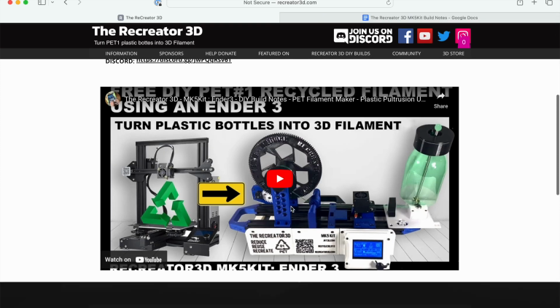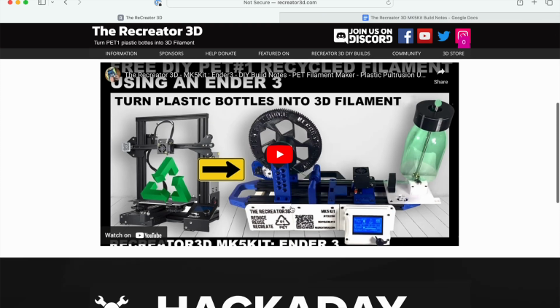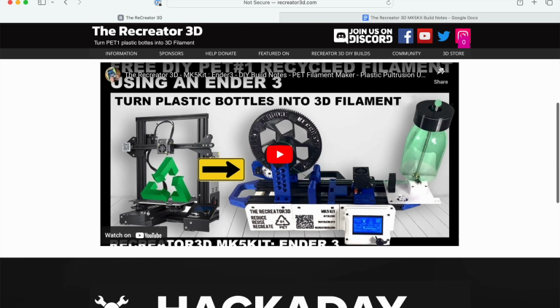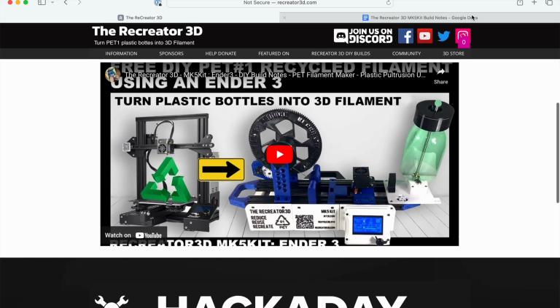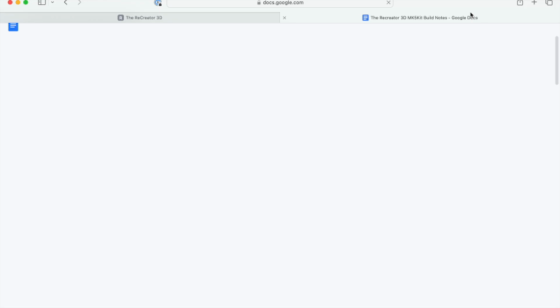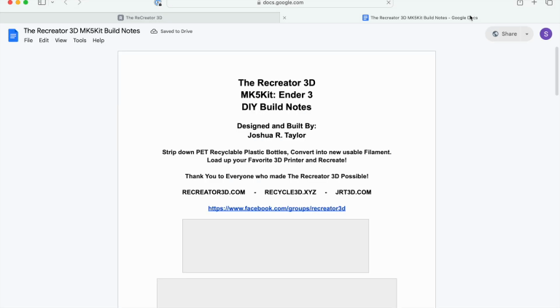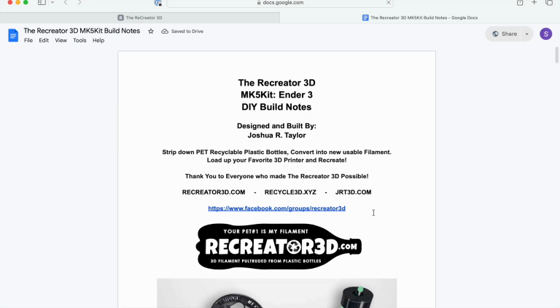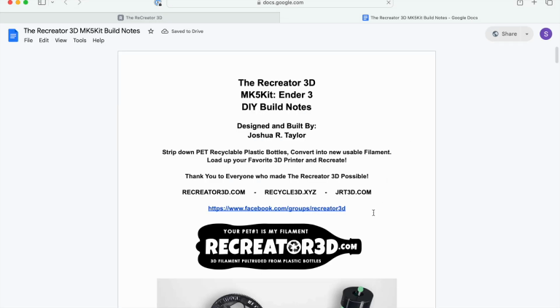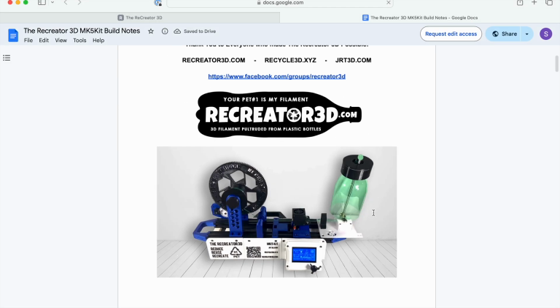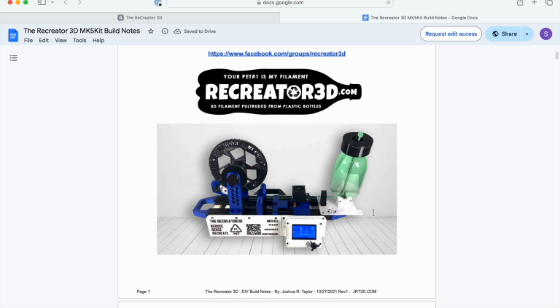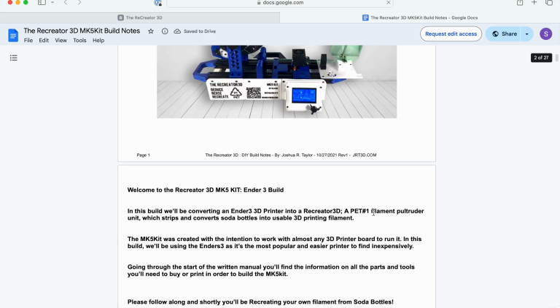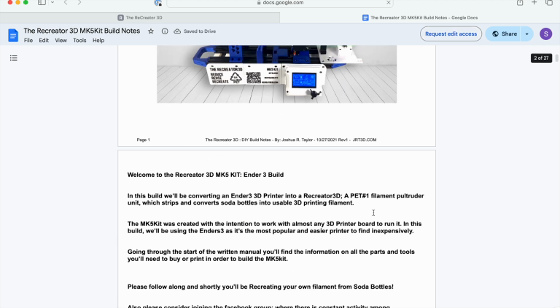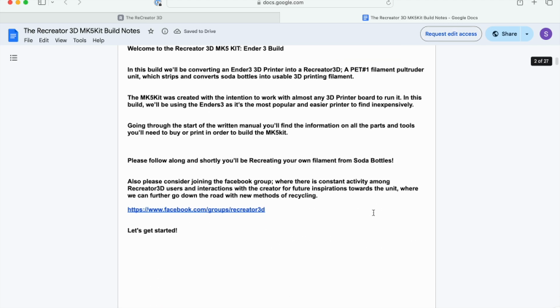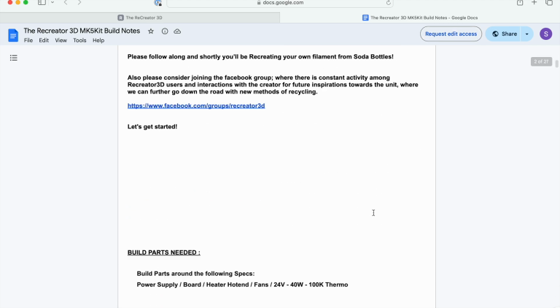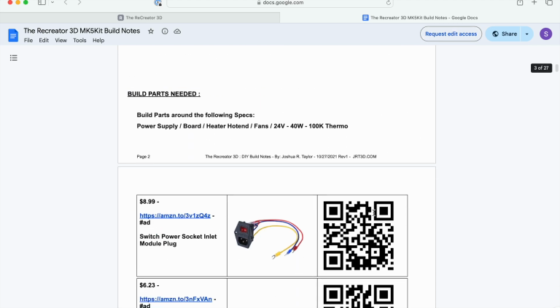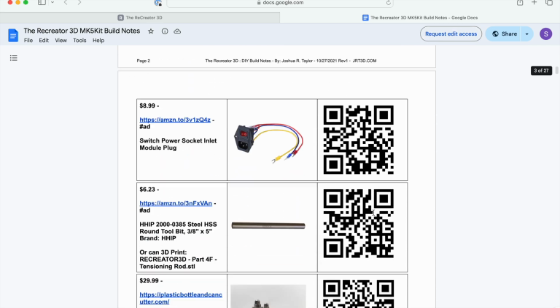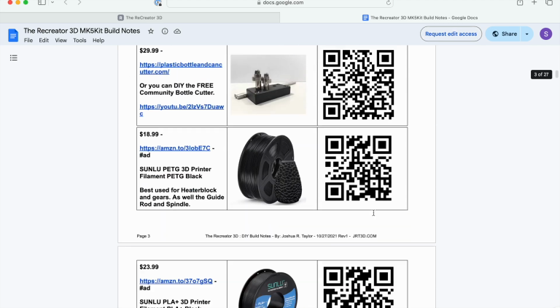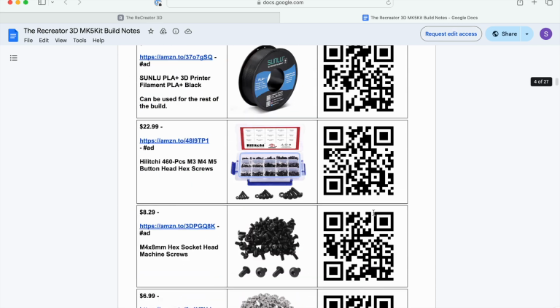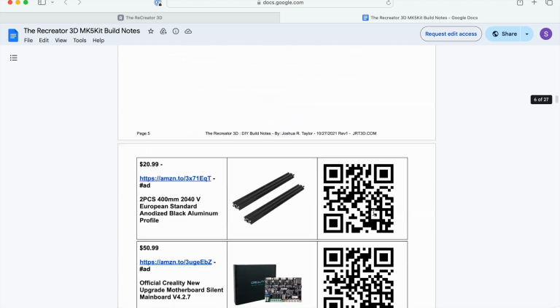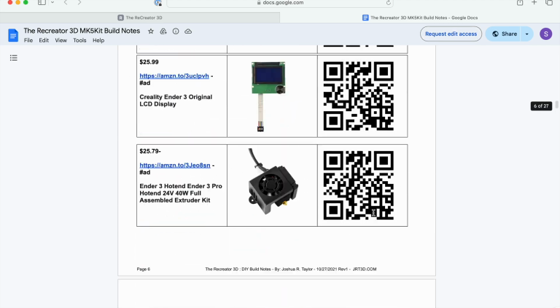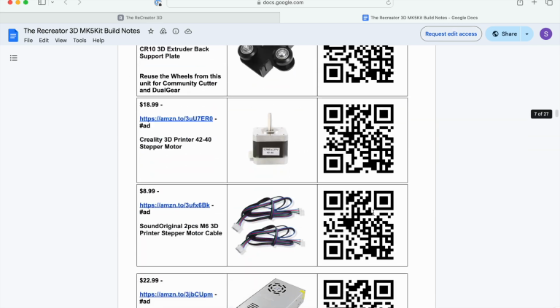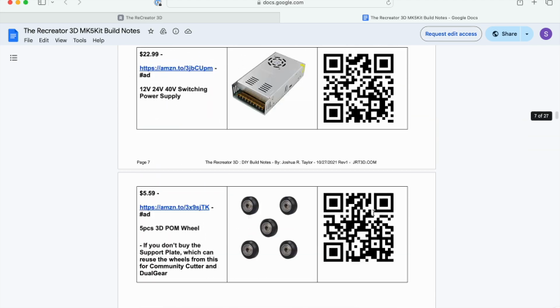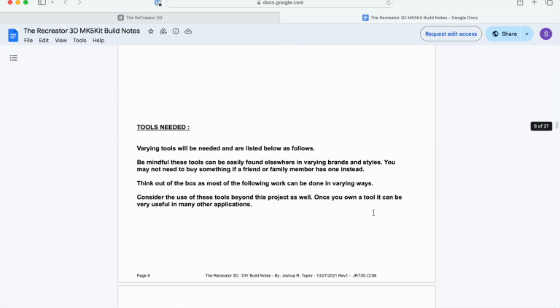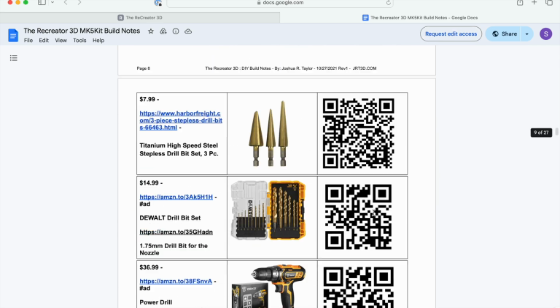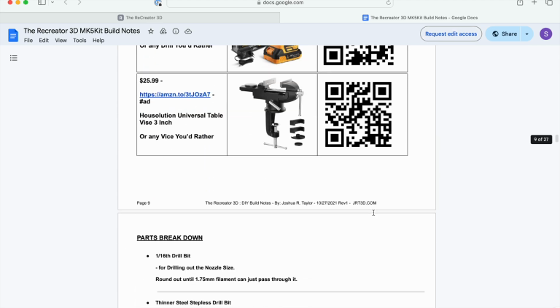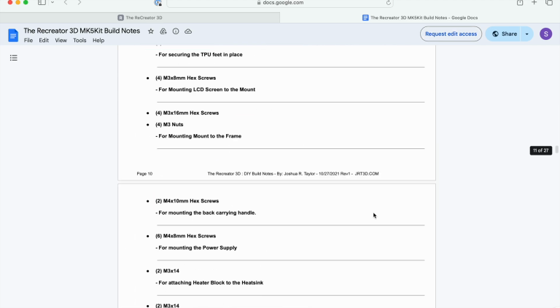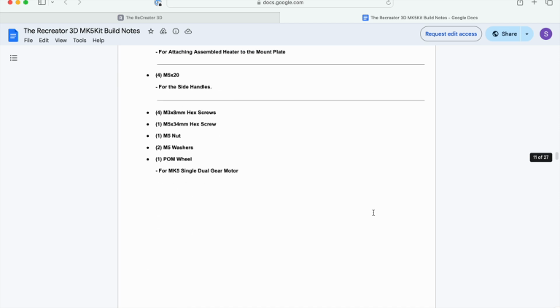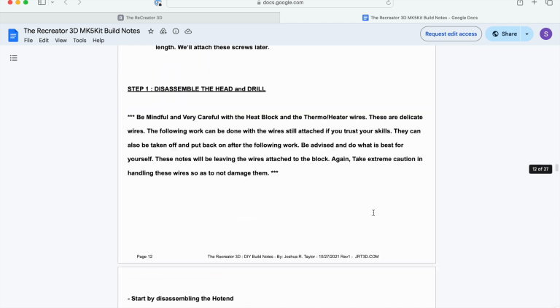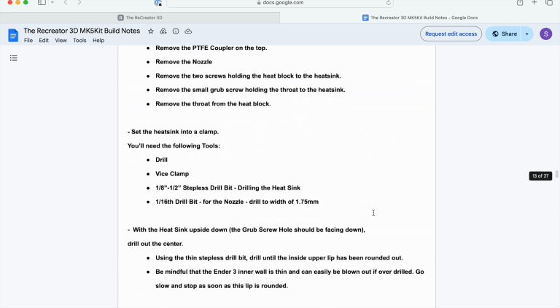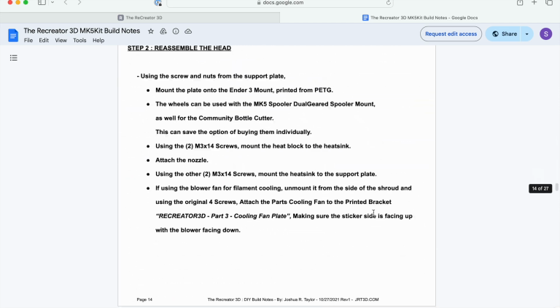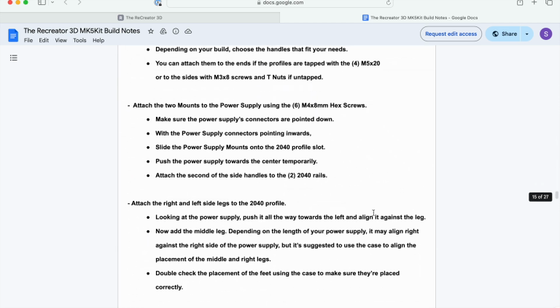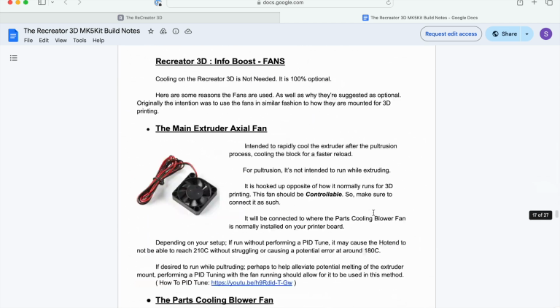A clever aspect of the machine is that it reuses the mechatronic components — such as the motor, heater, and control board — from a popular off-the-shelf 3D printer, the Creality Ender 3.